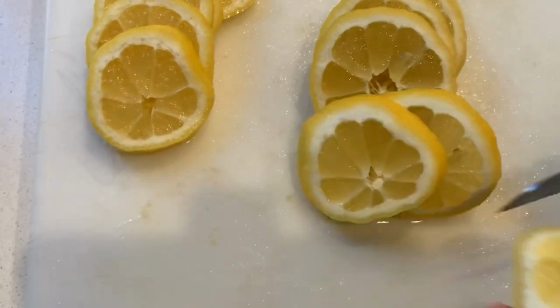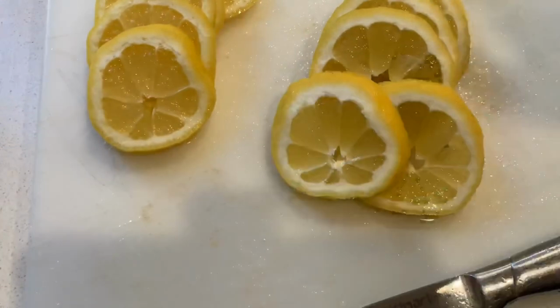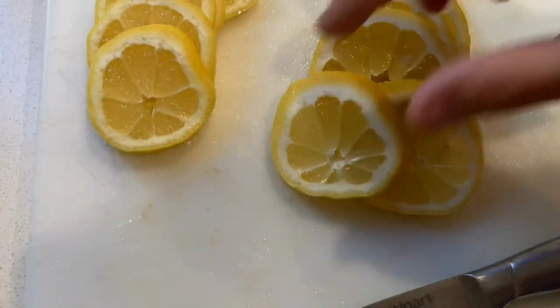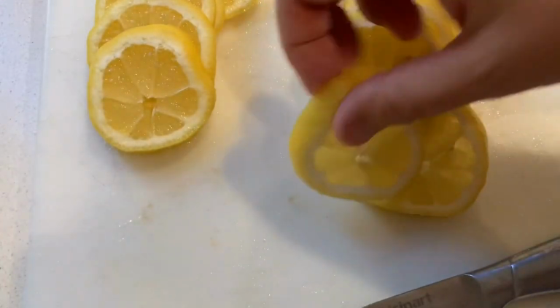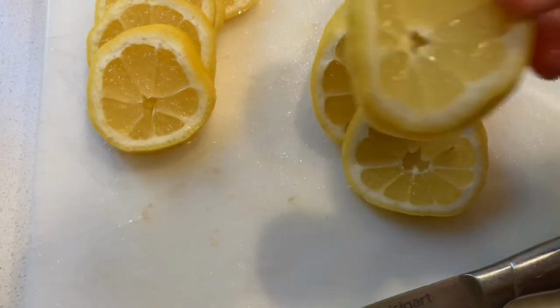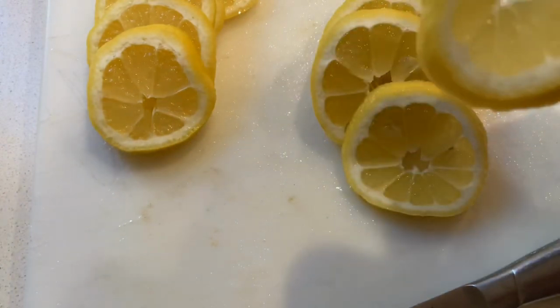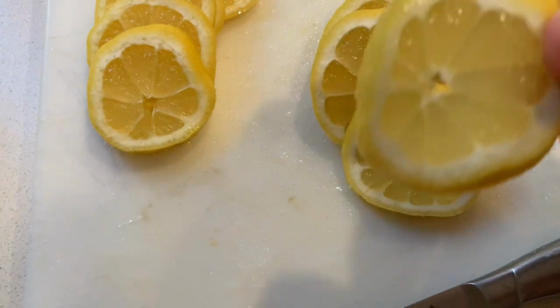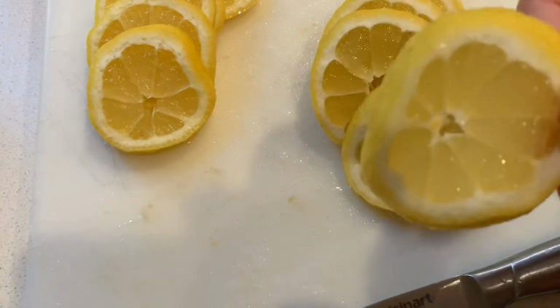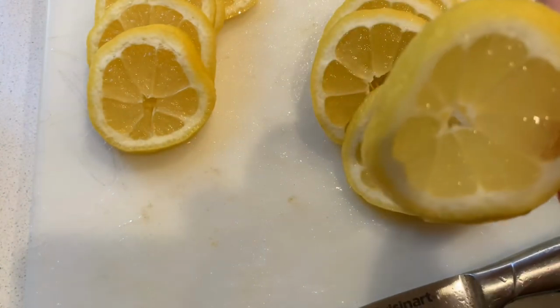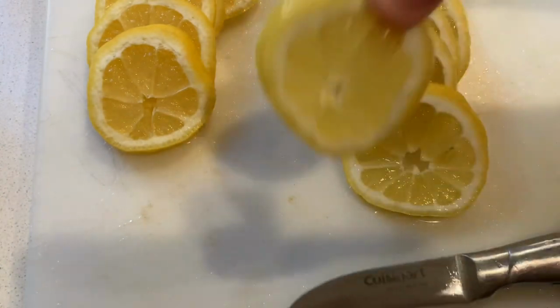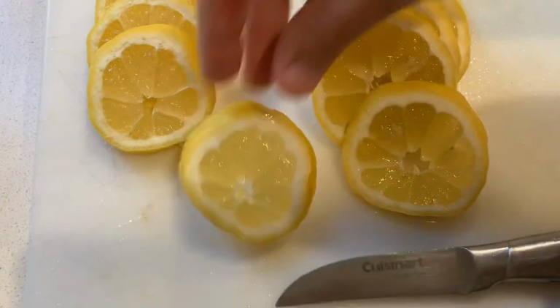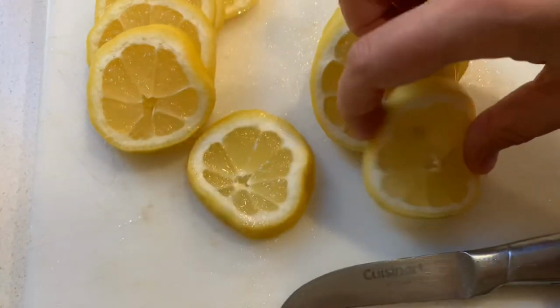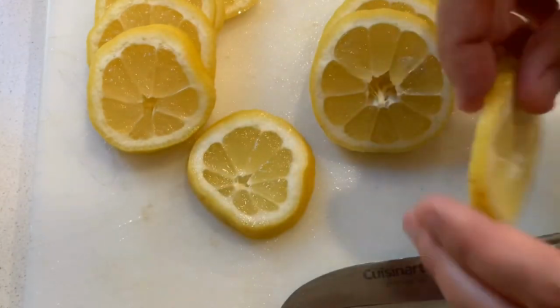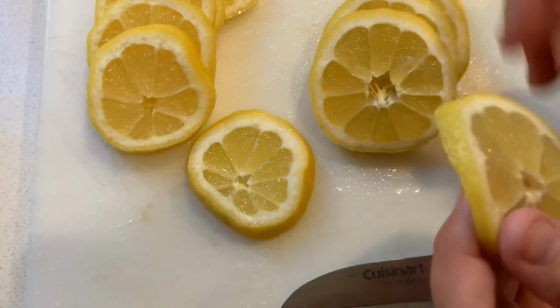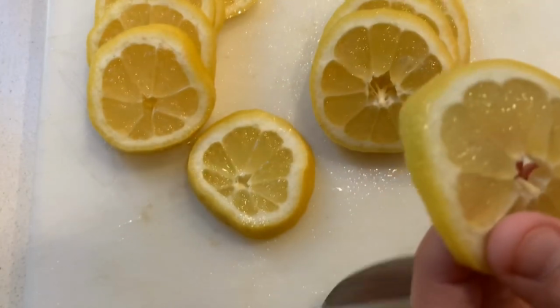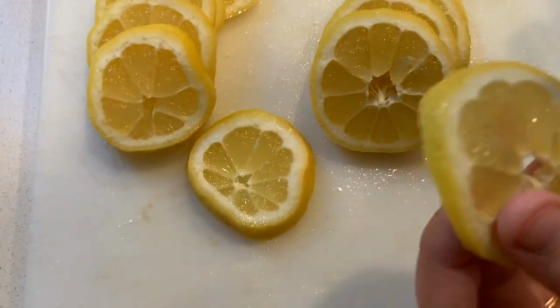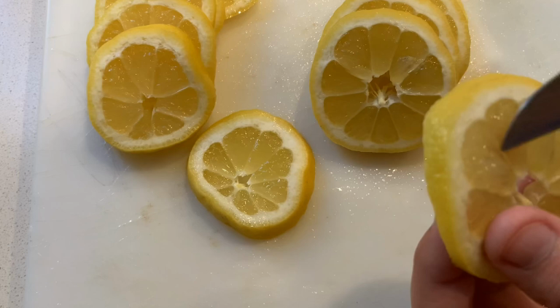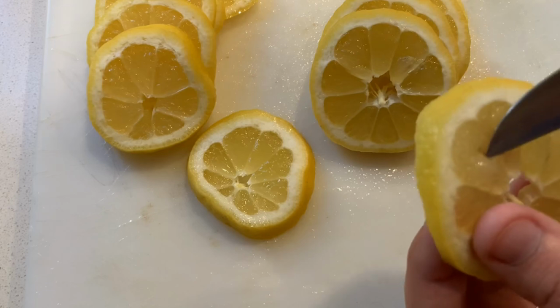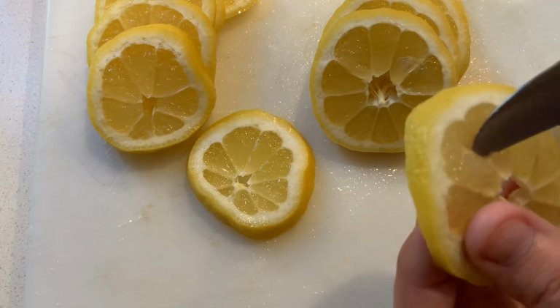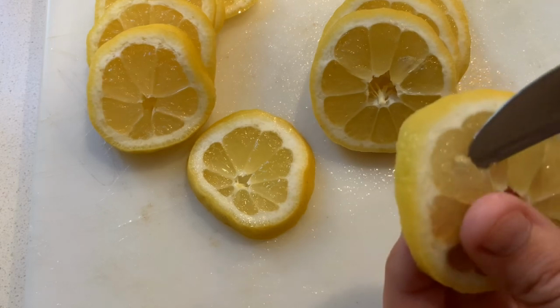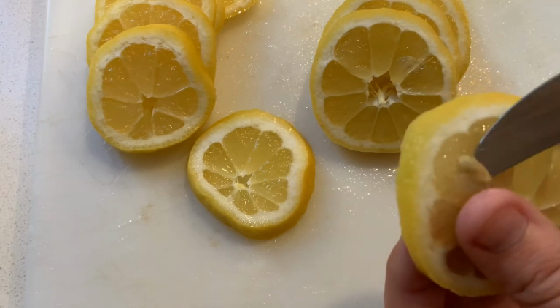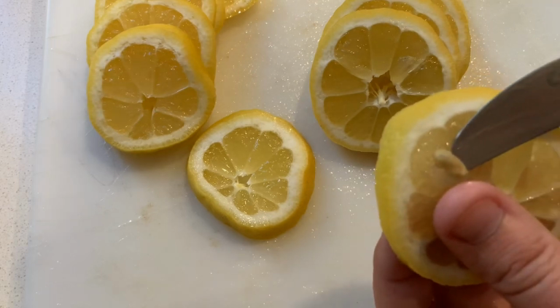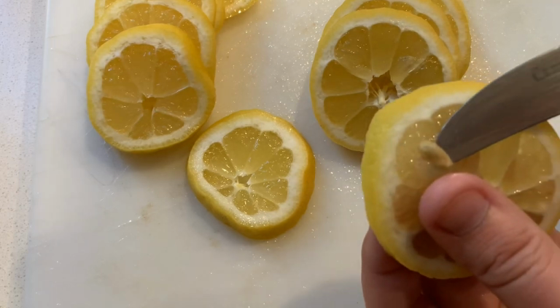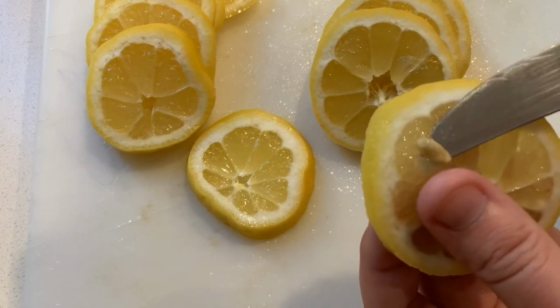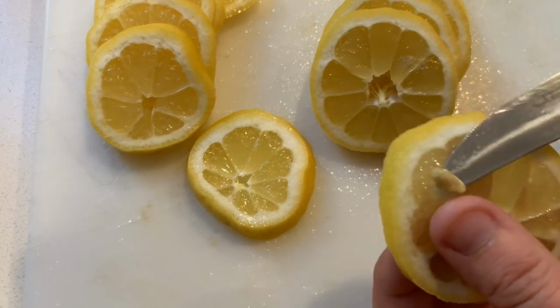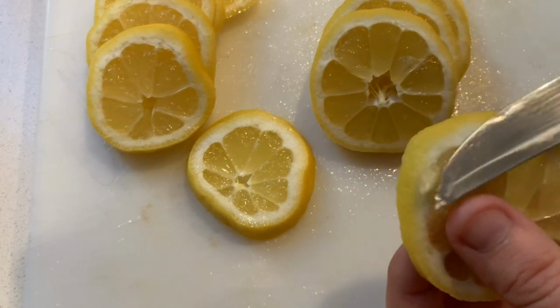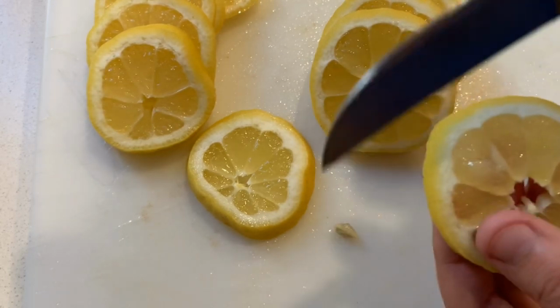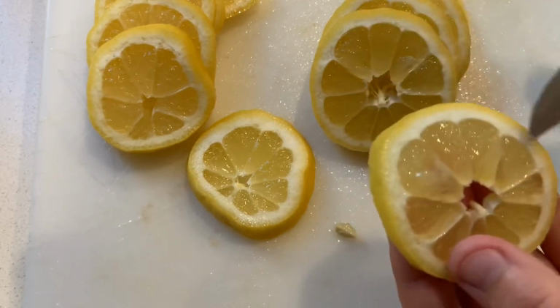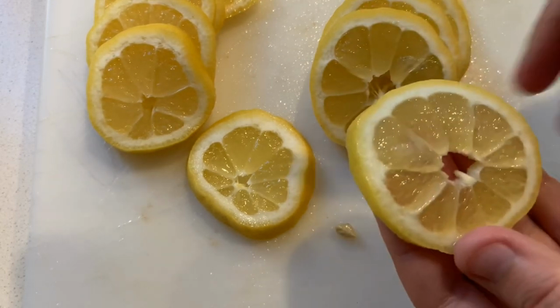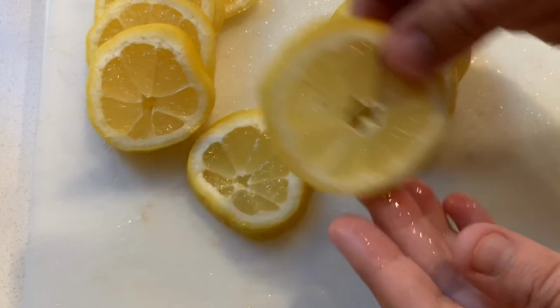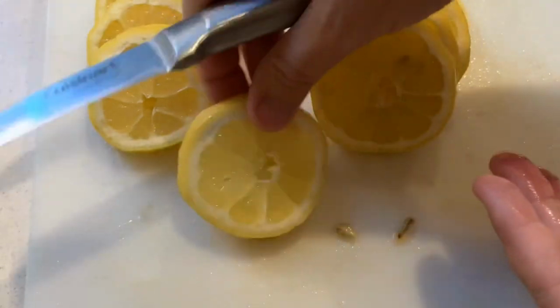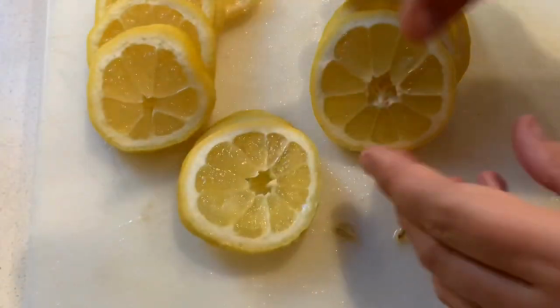Now that we have them sliced we want to remove all those pesky little seeds from the inside. Anytime you see those little seeds just kind of dig them out with your blade and then just set it to the side.